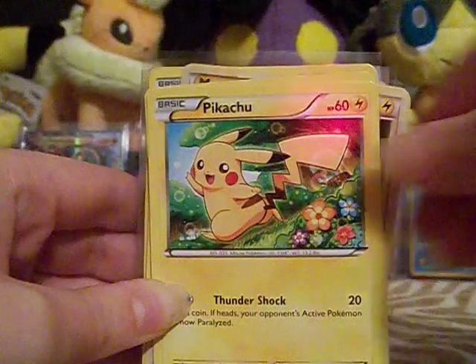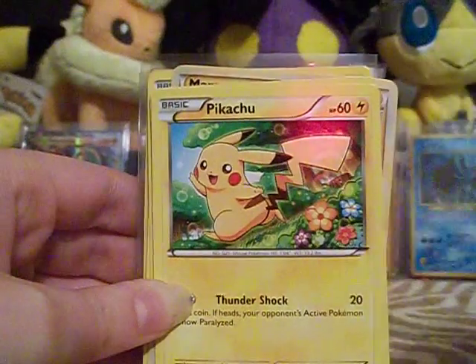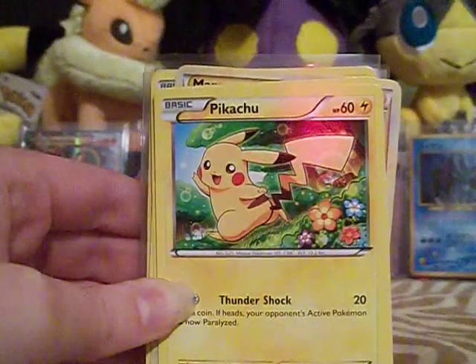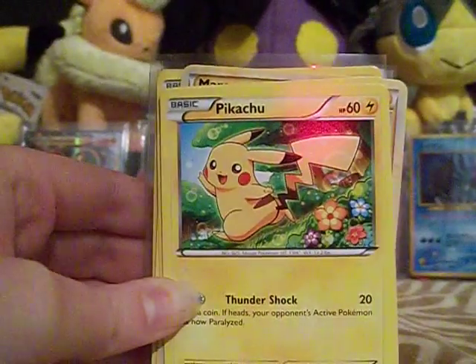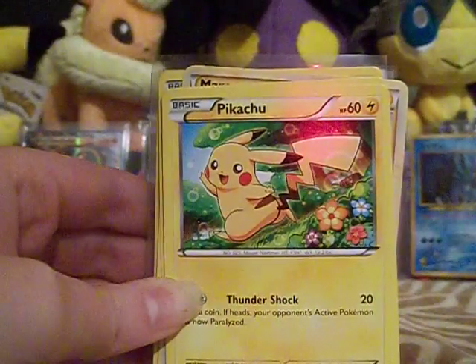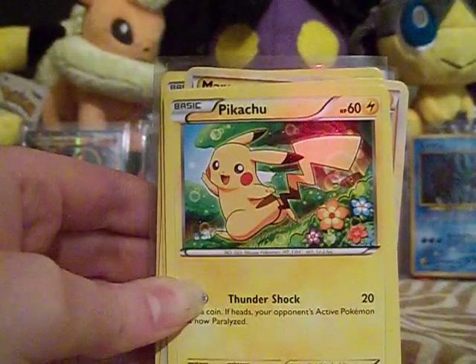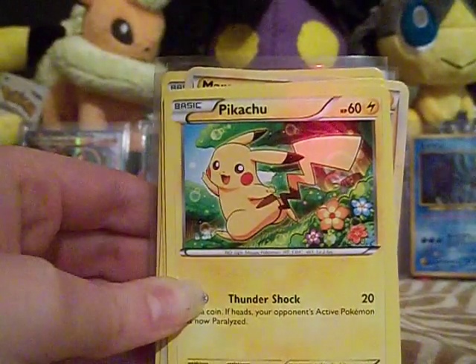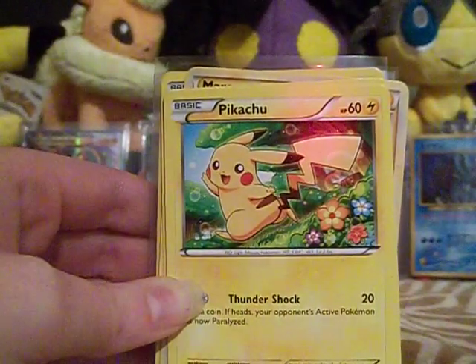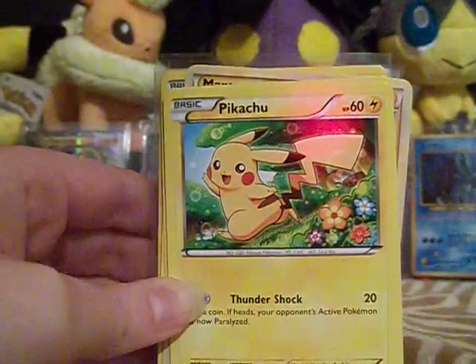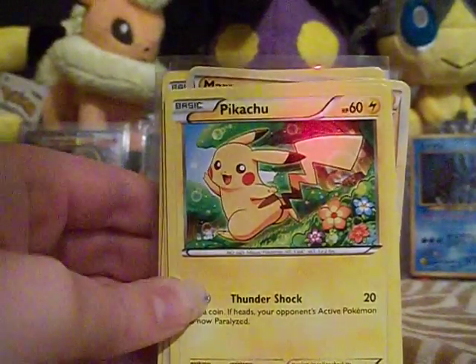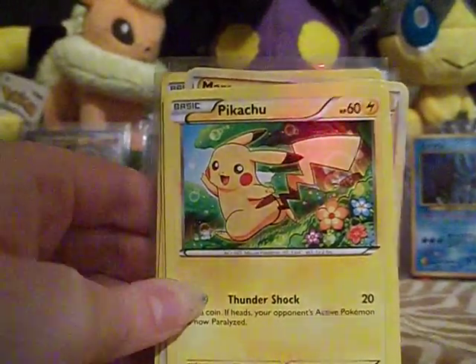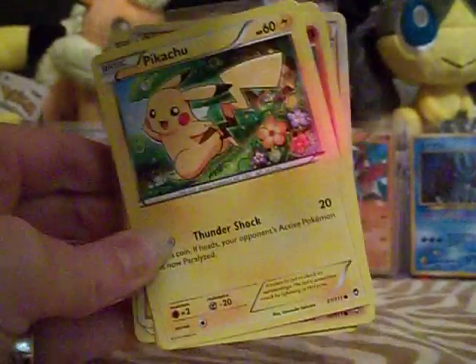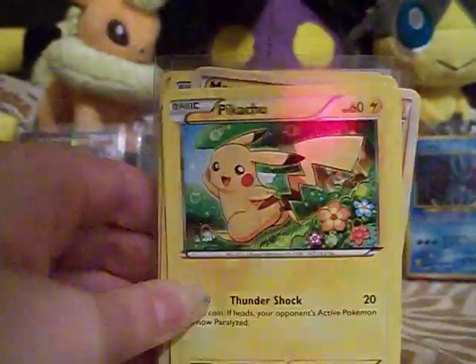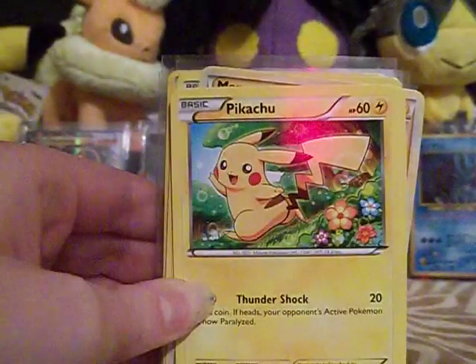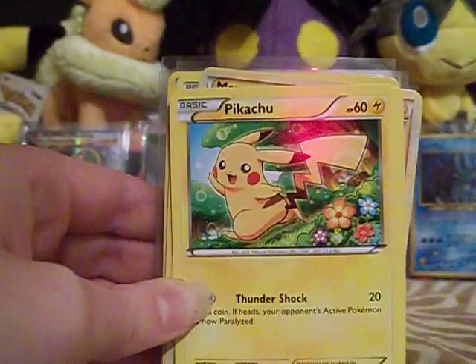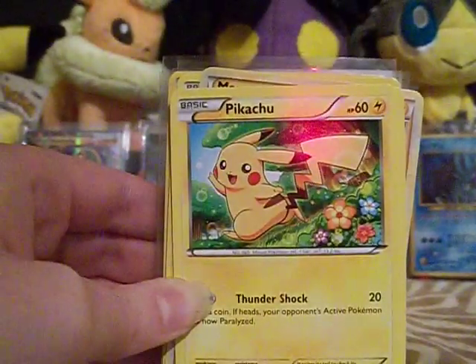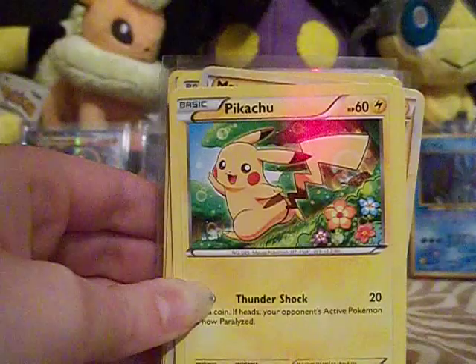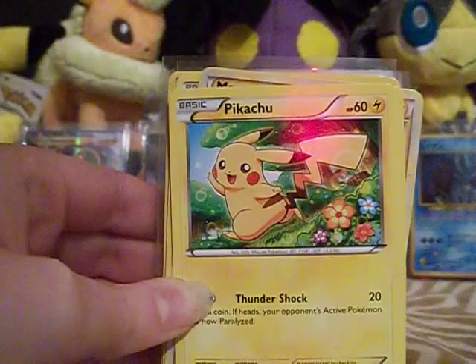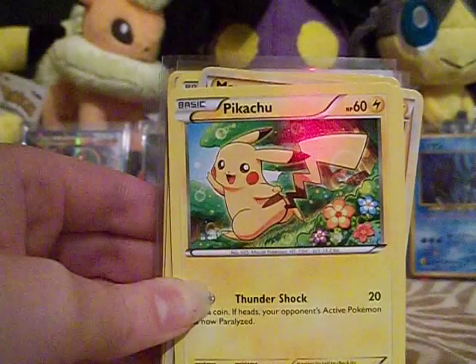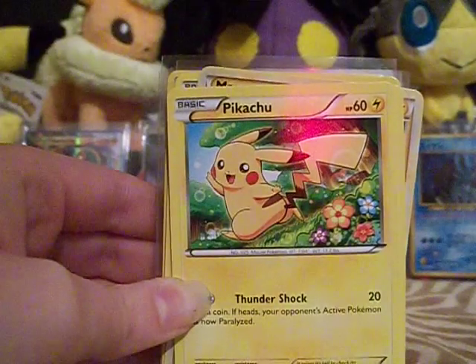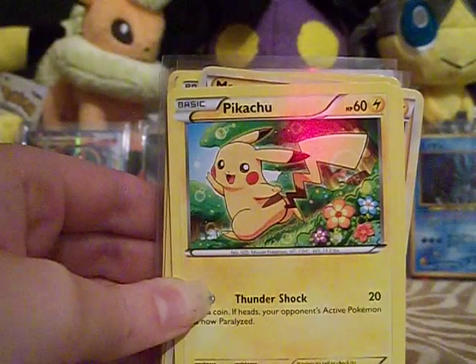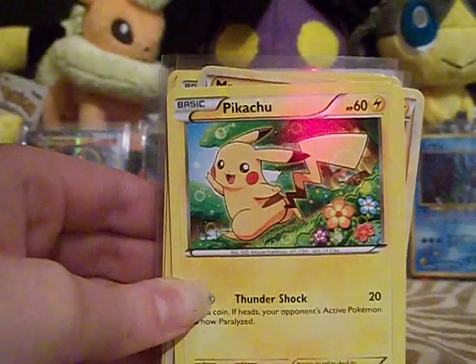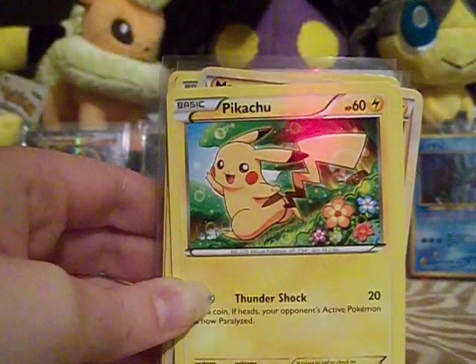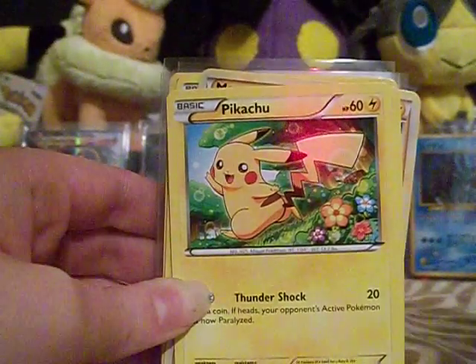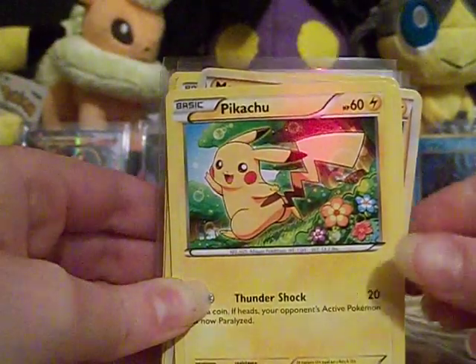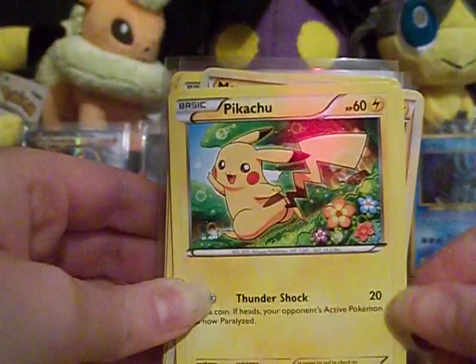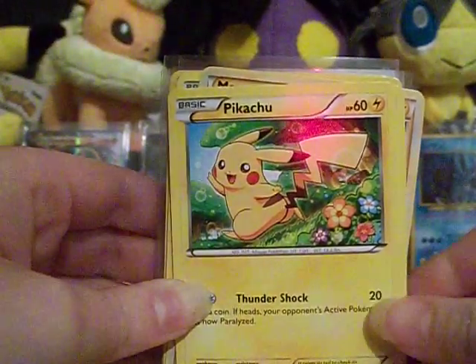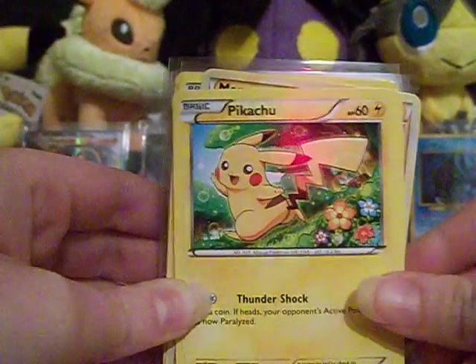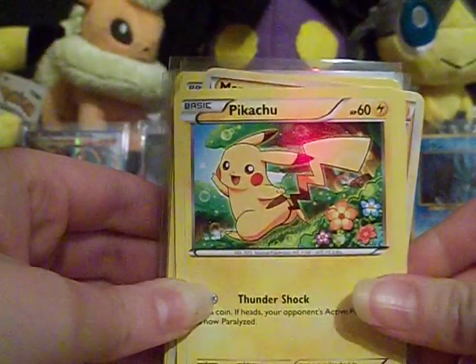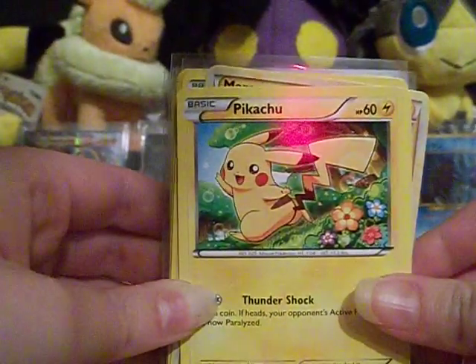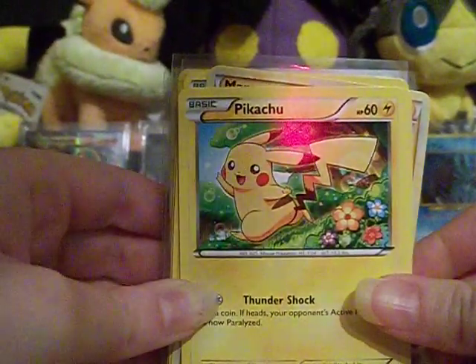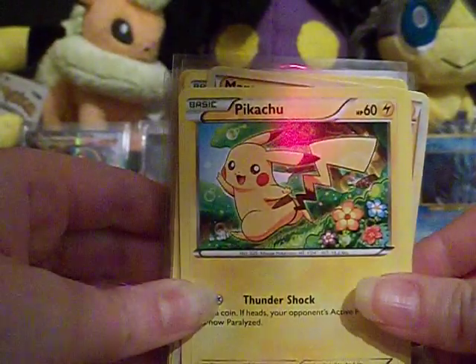Hey guys, I'm kind of doing another sale video. I just noticed that McDonald's made a Japanese Hawlucha promo and I really would like to get it without having to pay for it because I really just don't have any money for it.